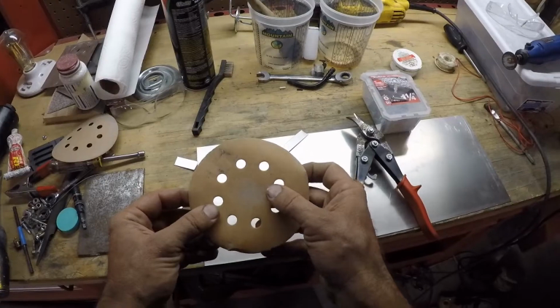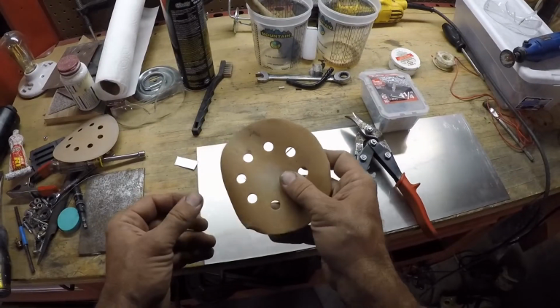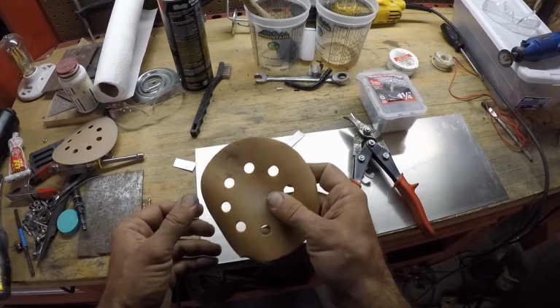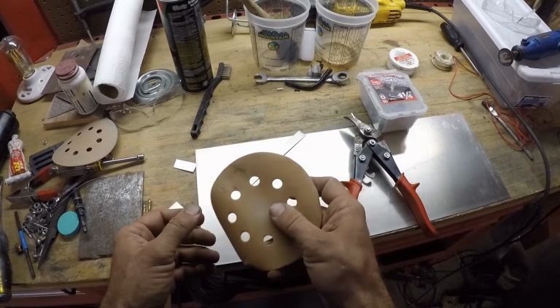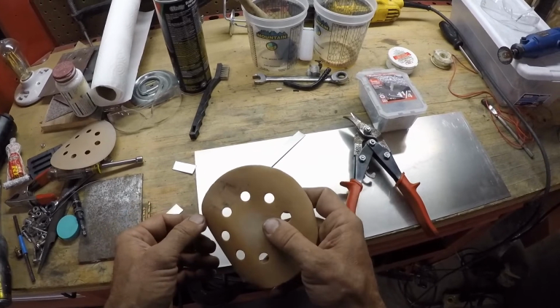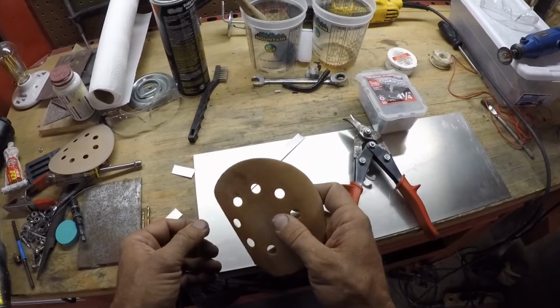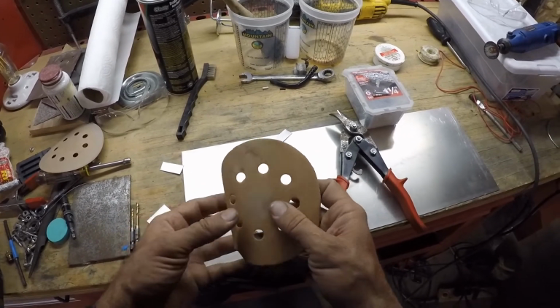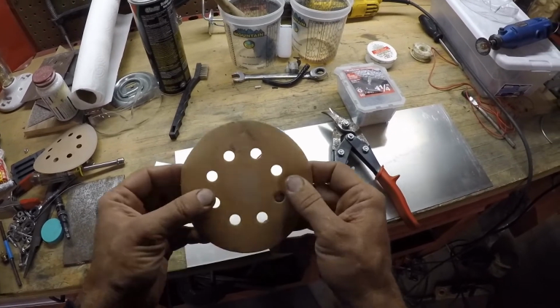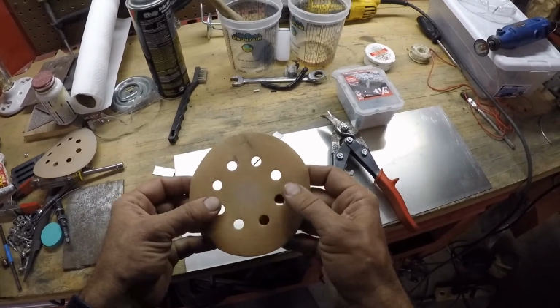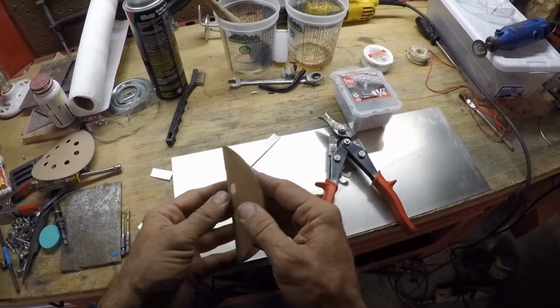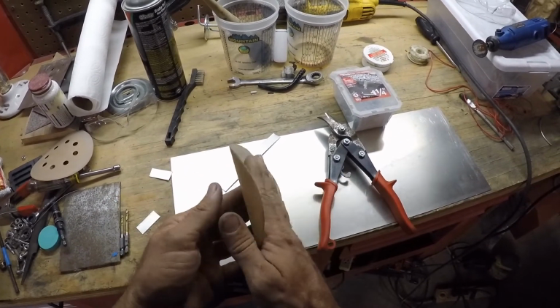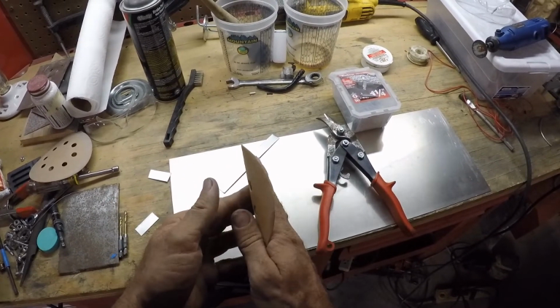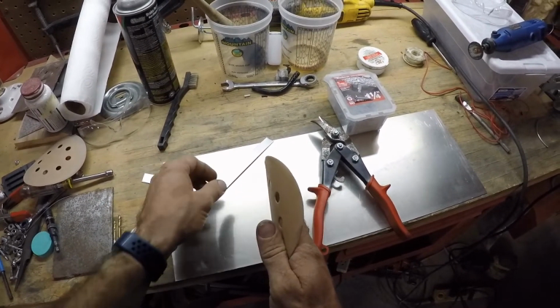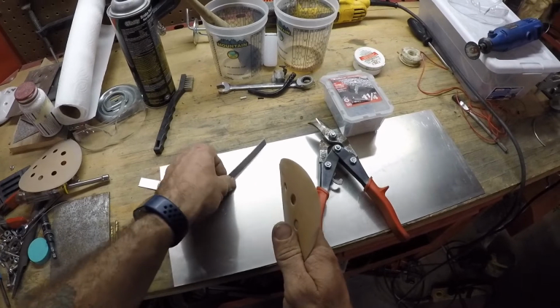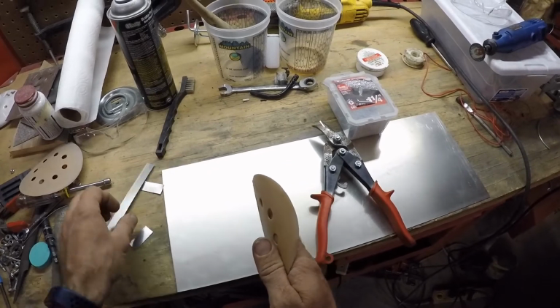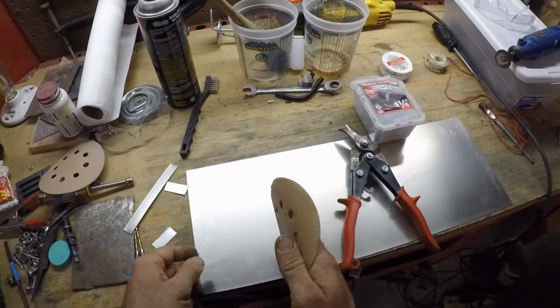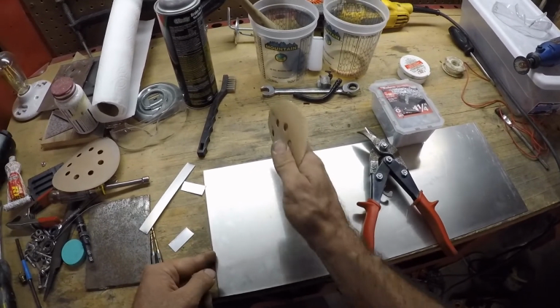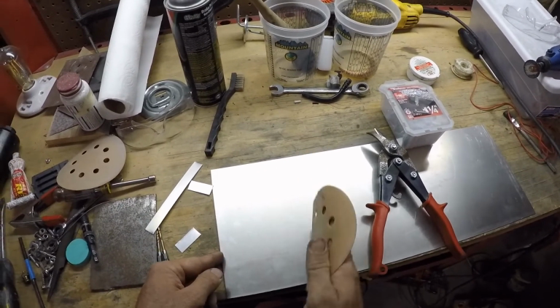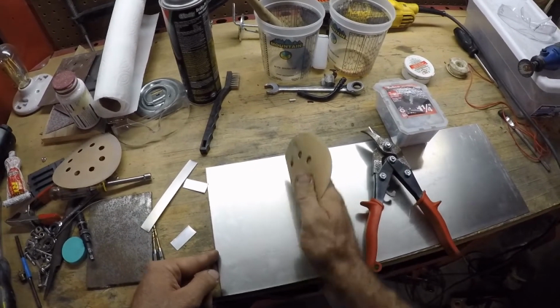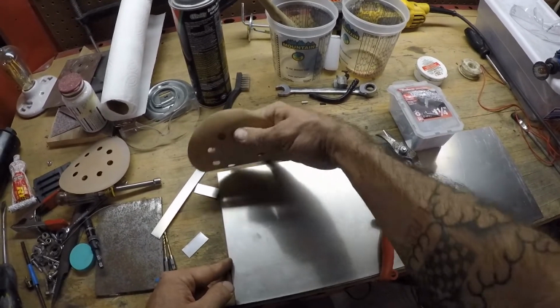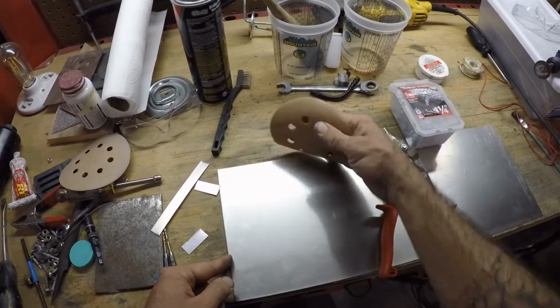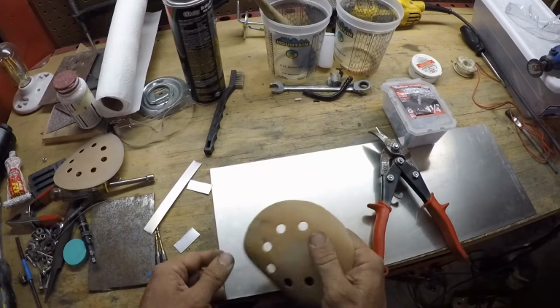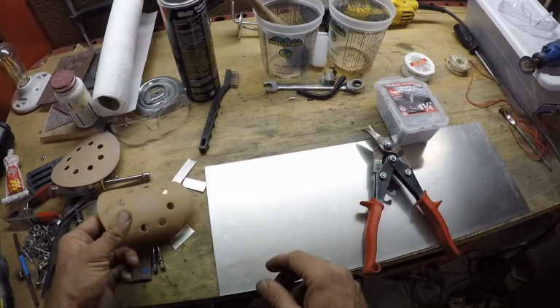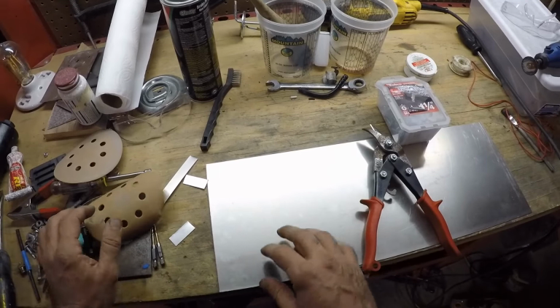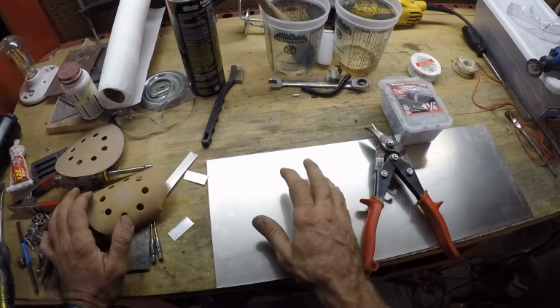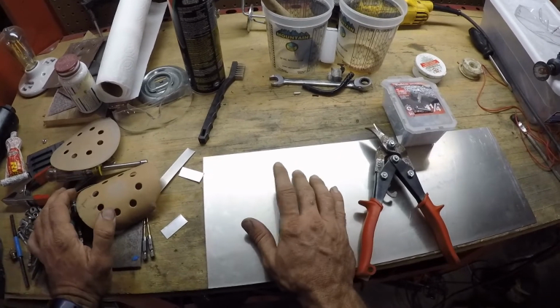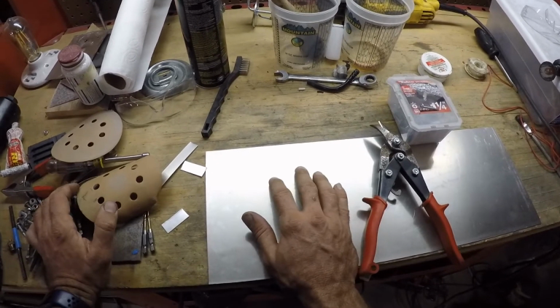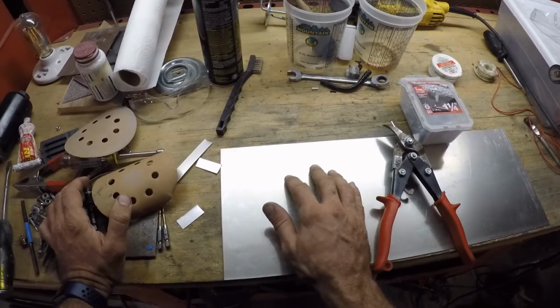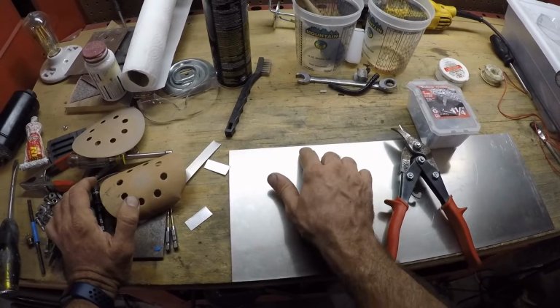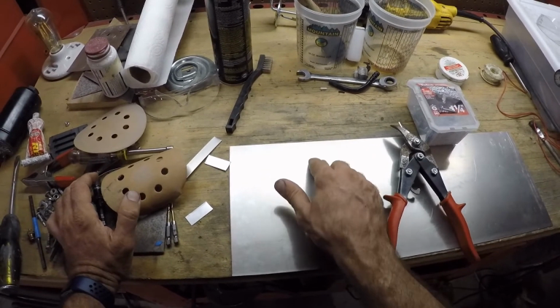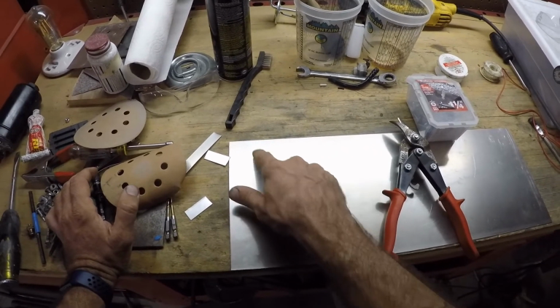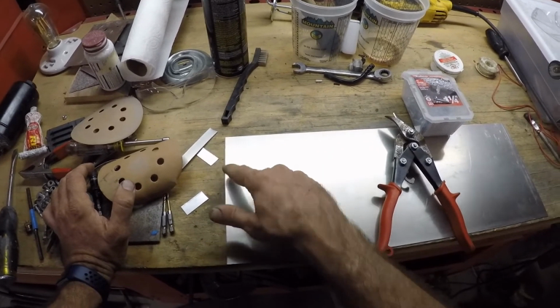To sand it, if you don't have an electric sander, you can use just sandpaper — put a block of wood on it to make it flat — and then go all the way around the edges. Start with a higher grit, maybe something like an 80 or 120 grit, to get all the edges just right.